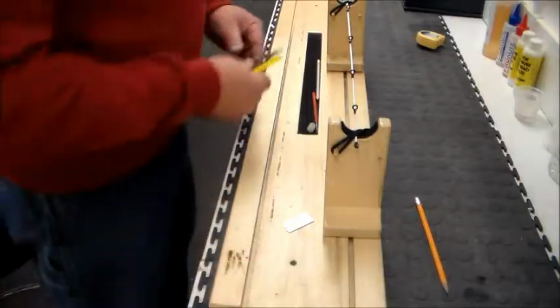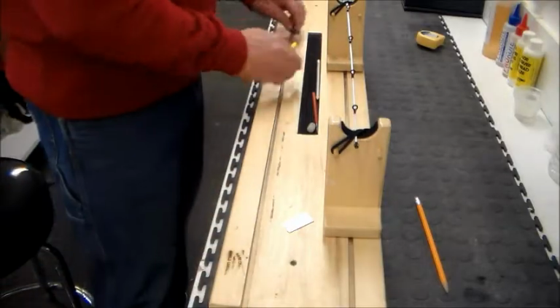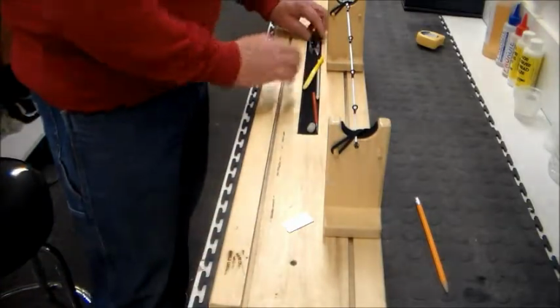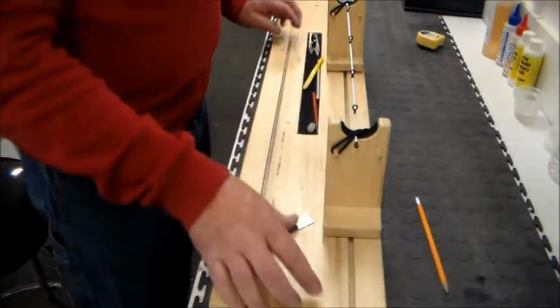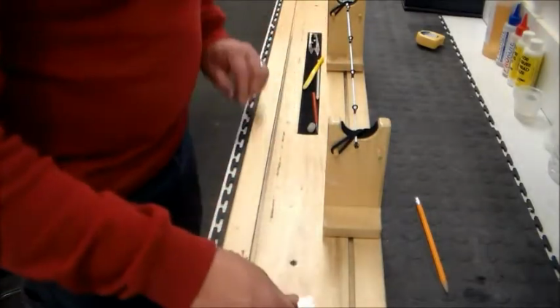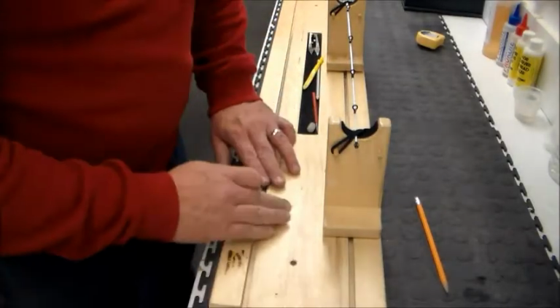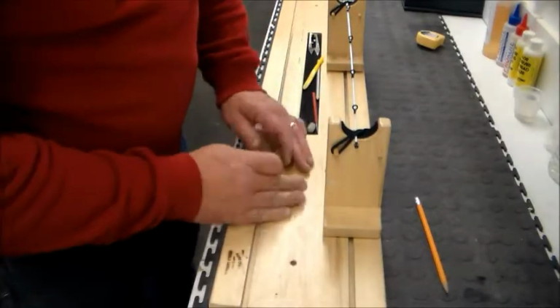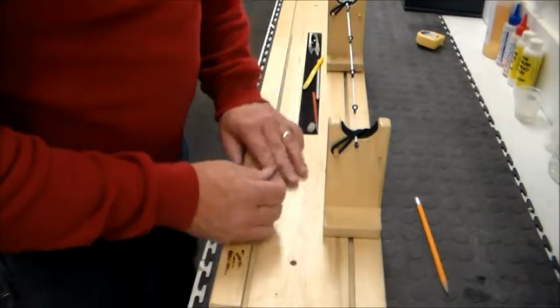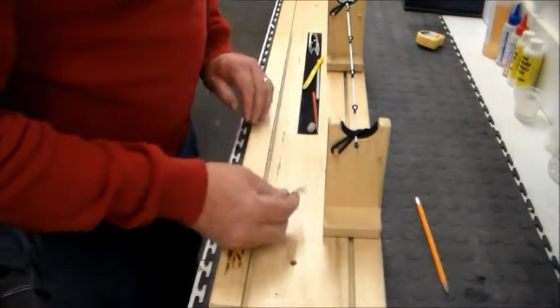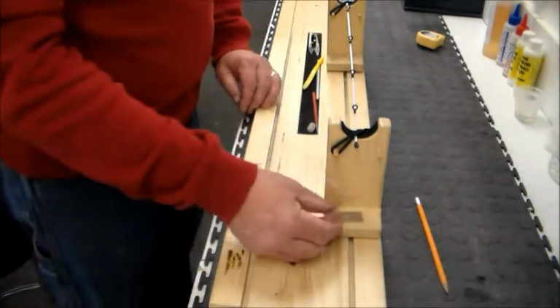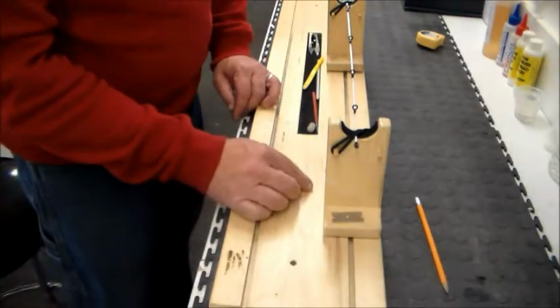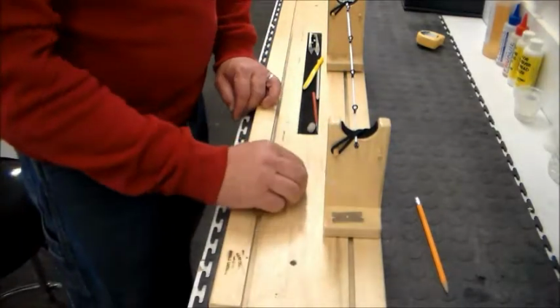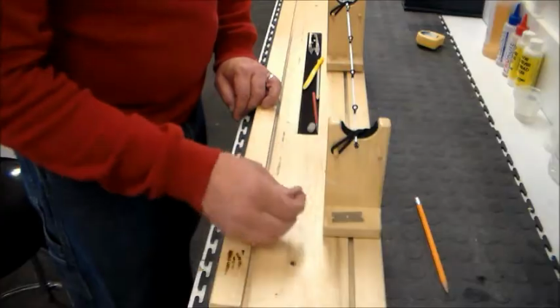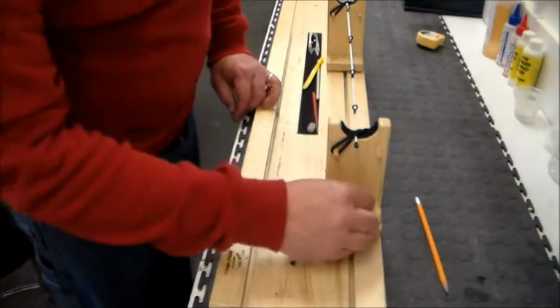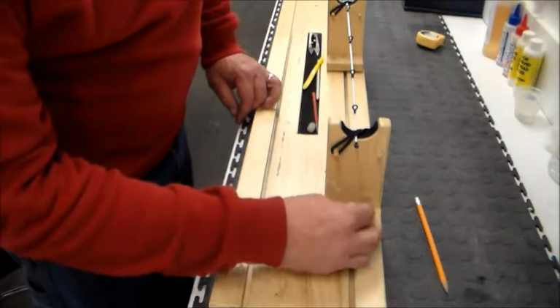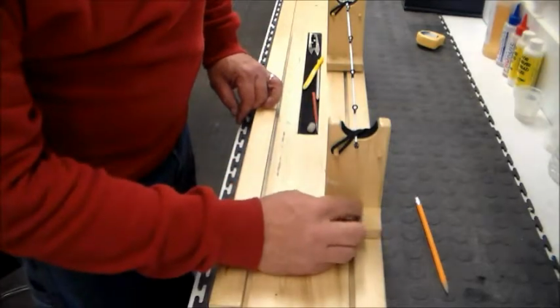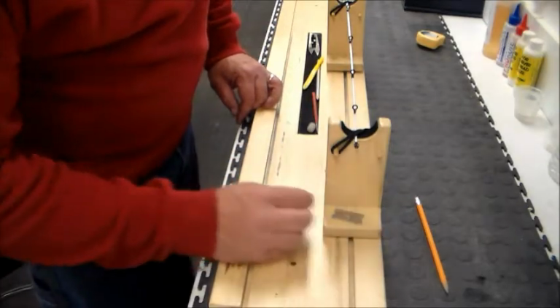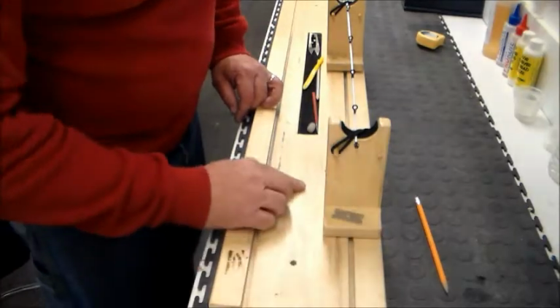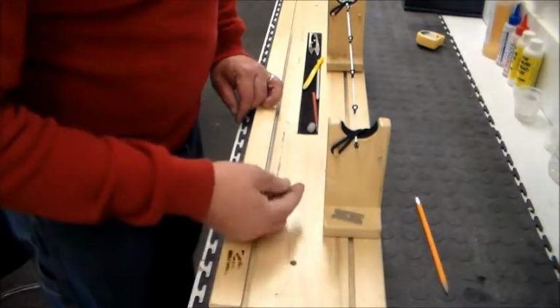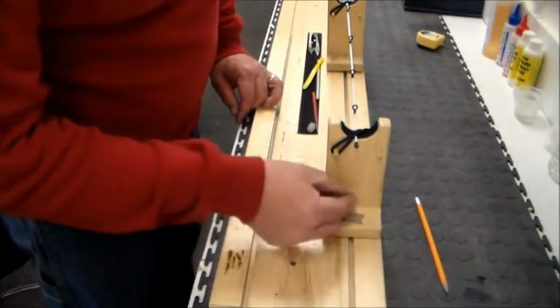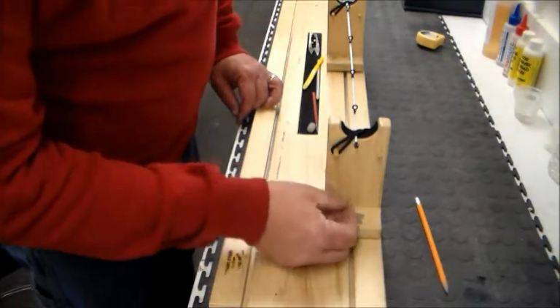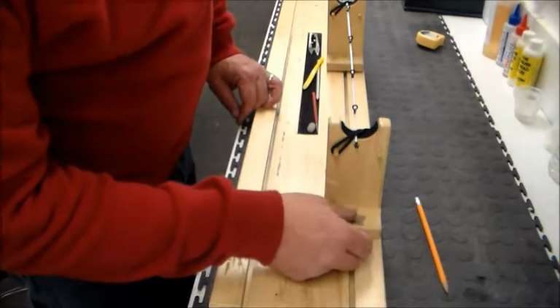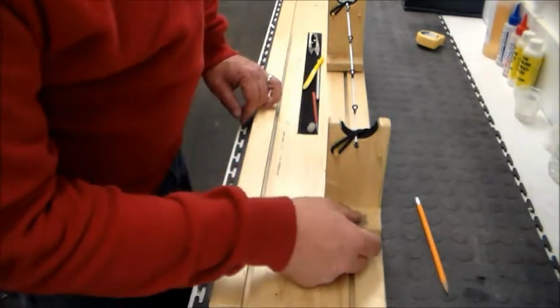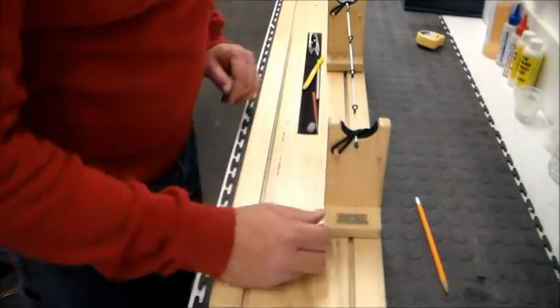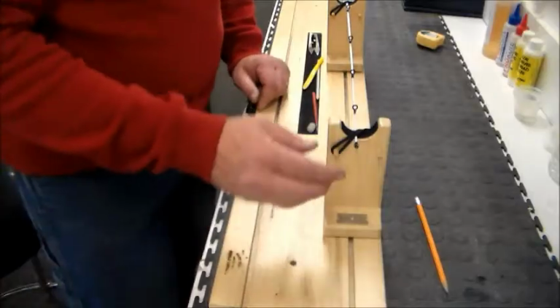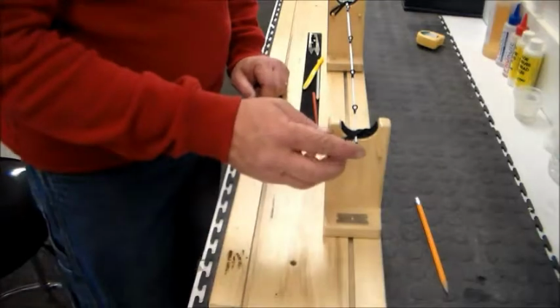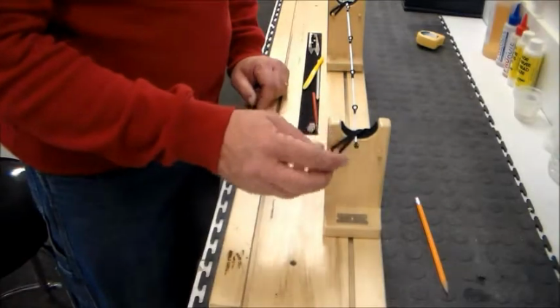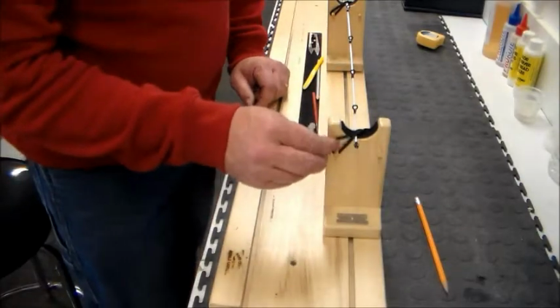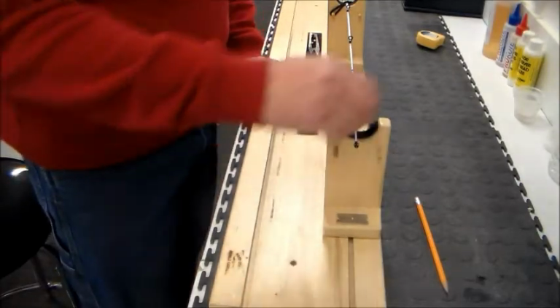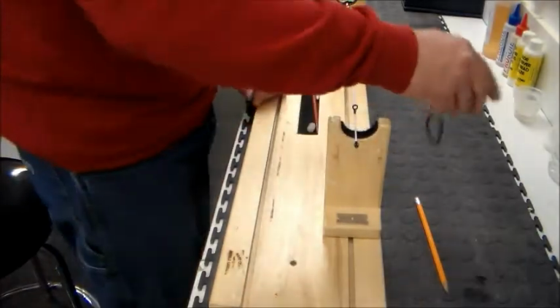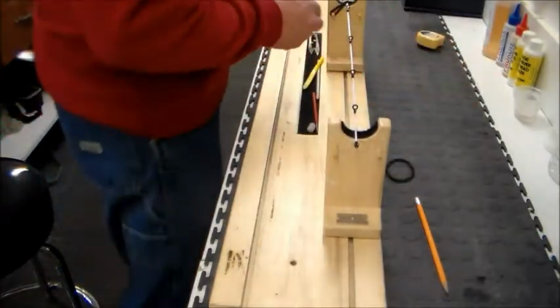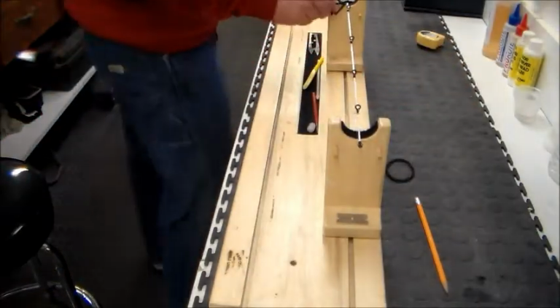As the glue starts to set up it'll hold, then you can make your adjustment and line it up at the end of that last guide. Let it sit for just a few seconds. Save those little slivers of glue because you can use them later — after a while you'll have little slivers of glue all over your rod bench. Now the tip top is in place.